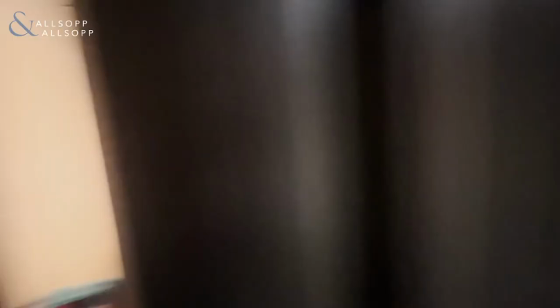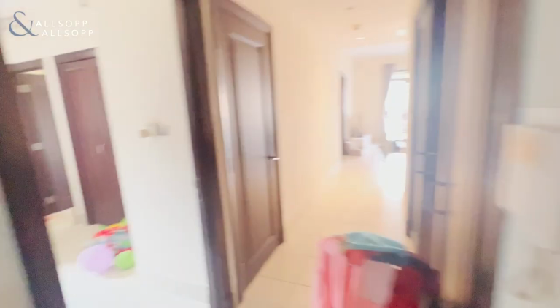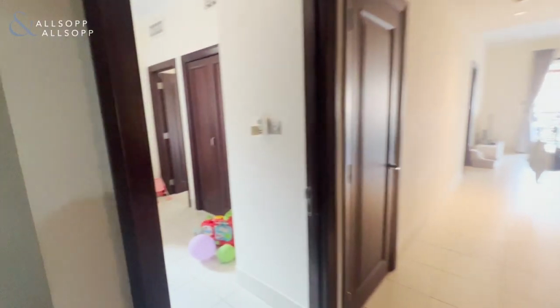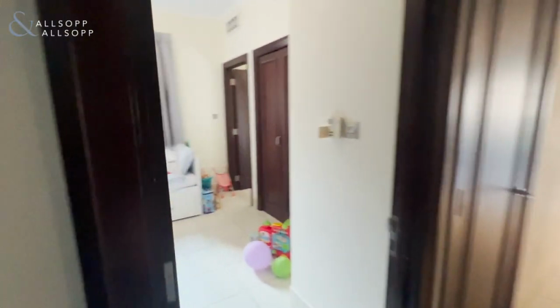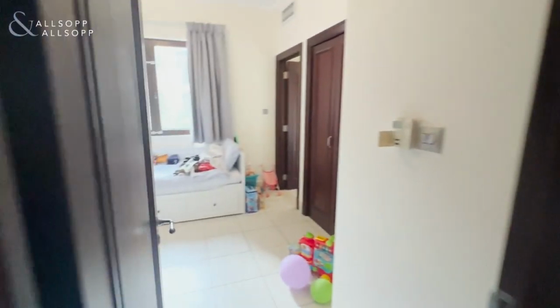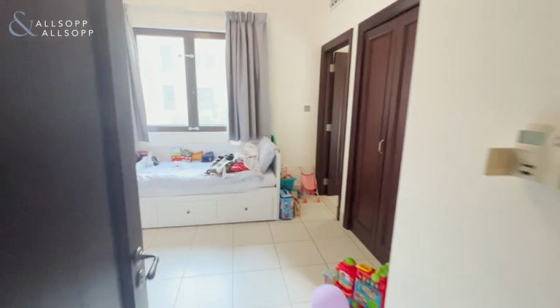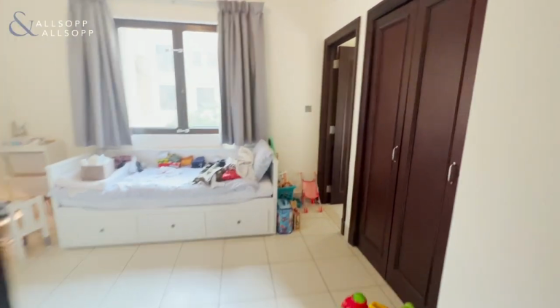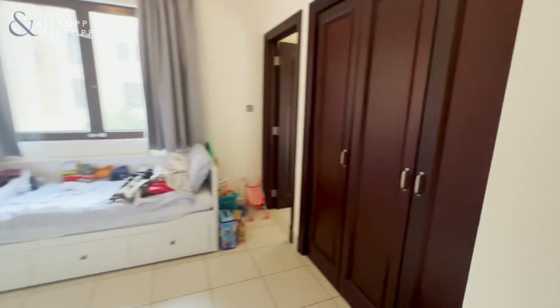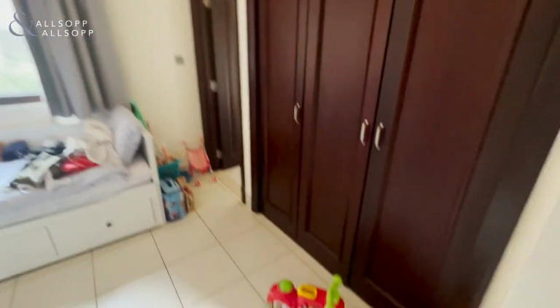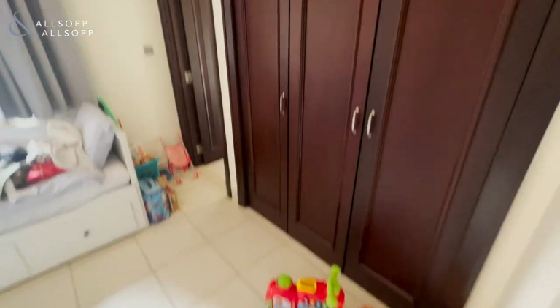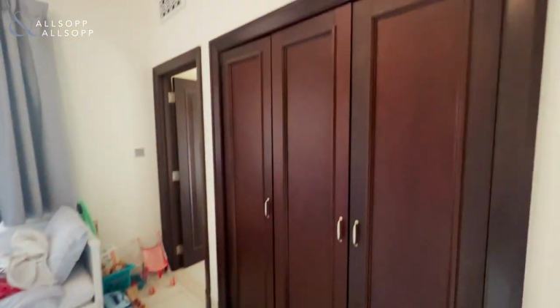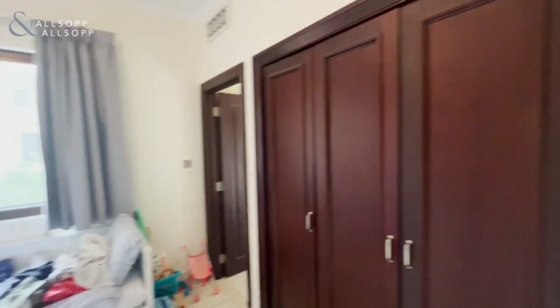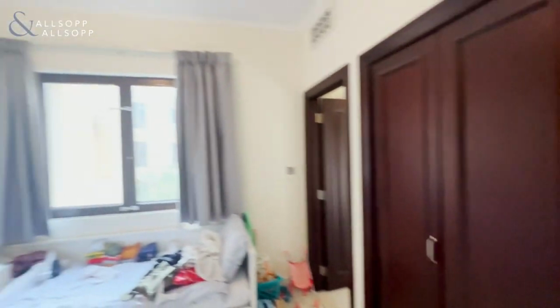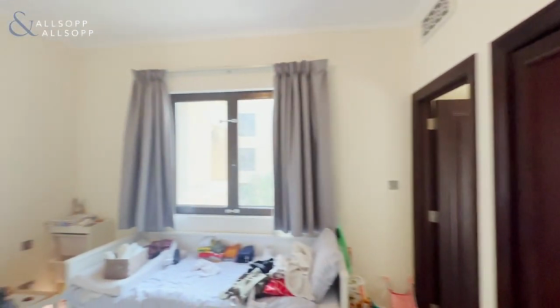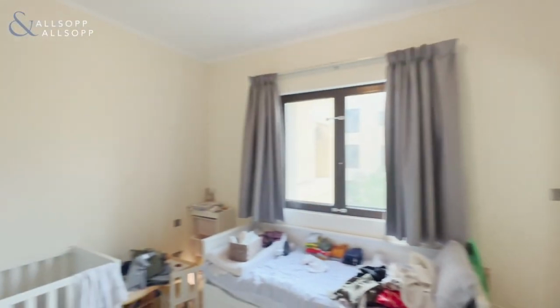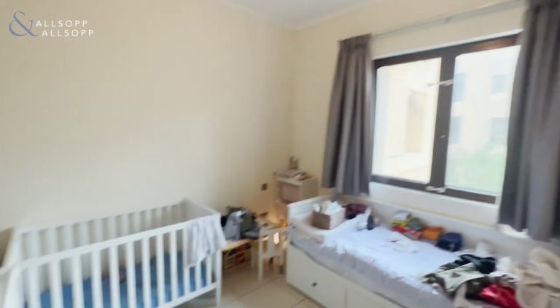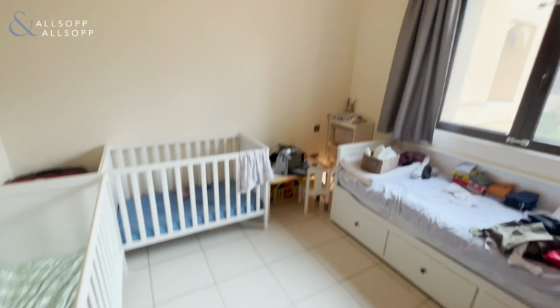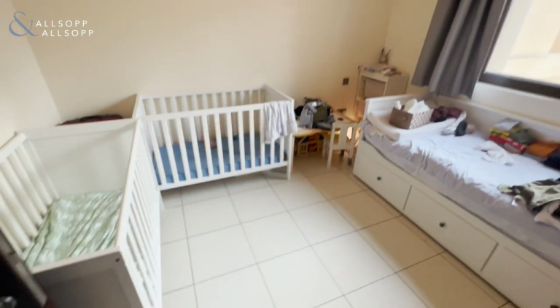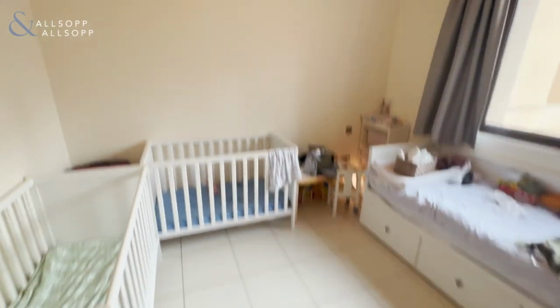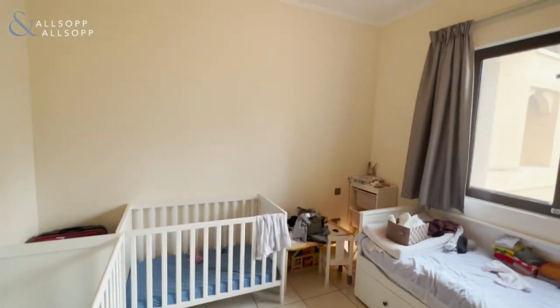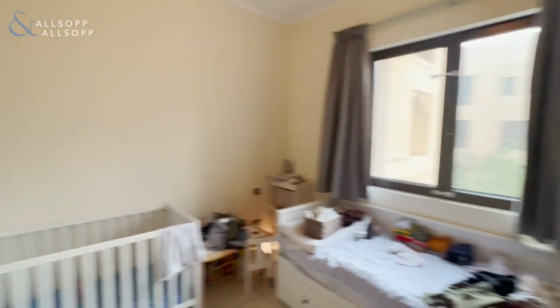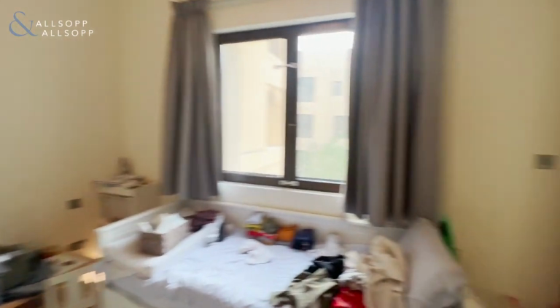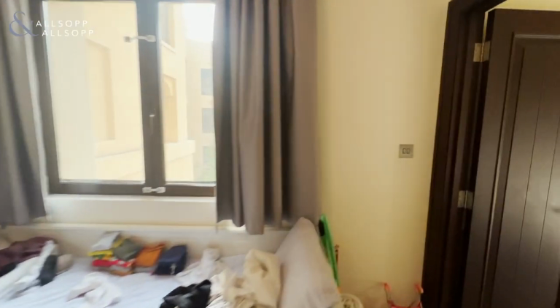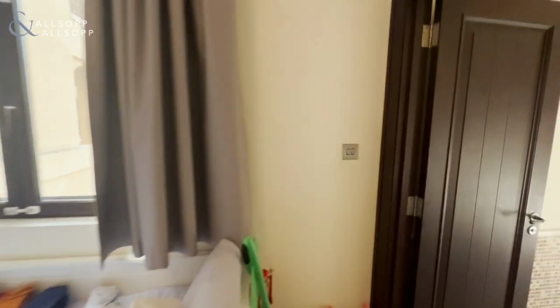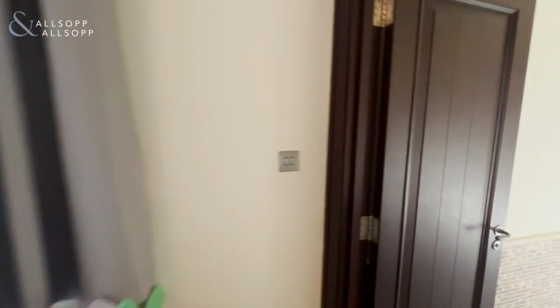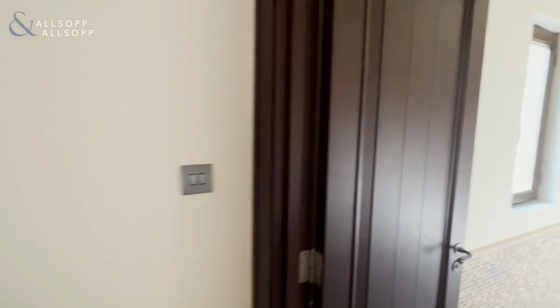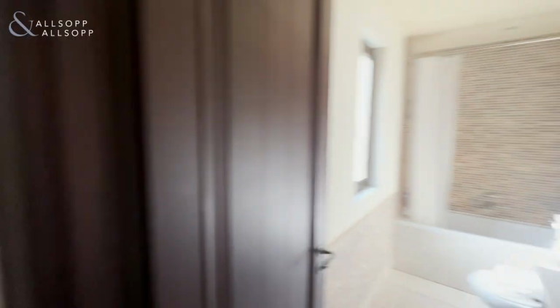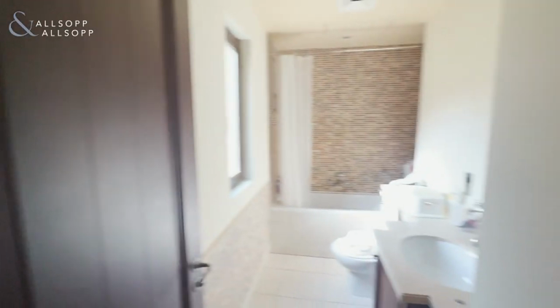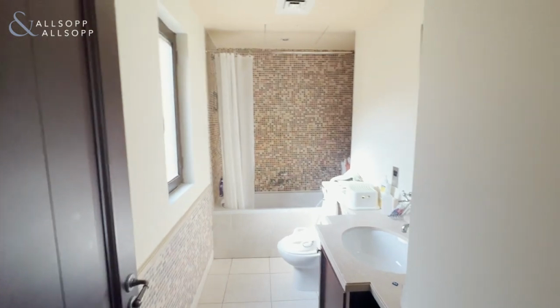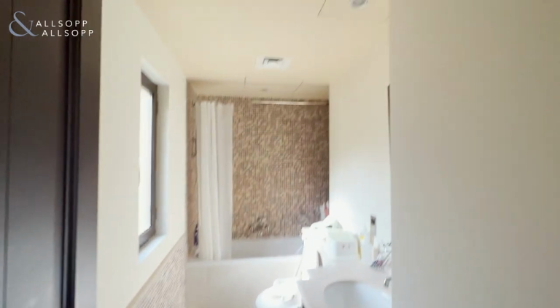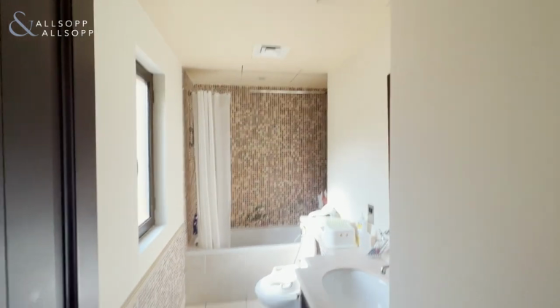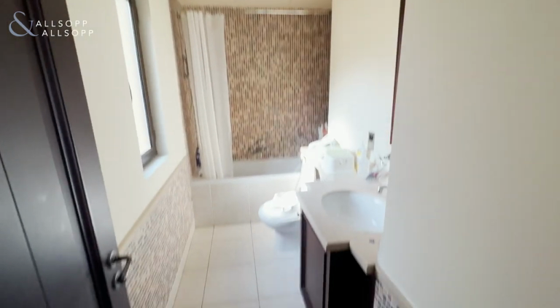To the left we have the second bedroom with fully integrated wardrobes, a nice big window, along with an ensuite that has both a bath, shower, and a nice window there.